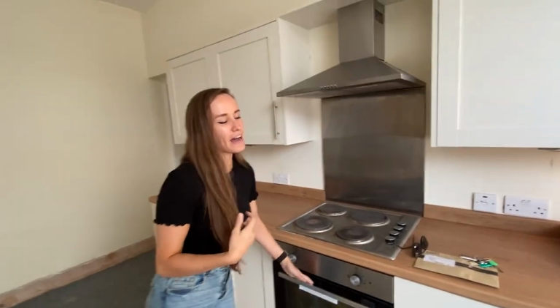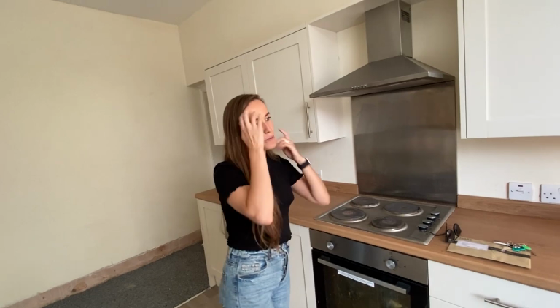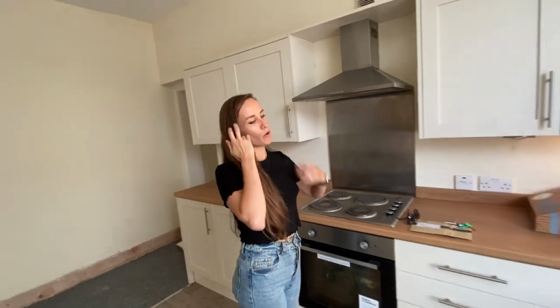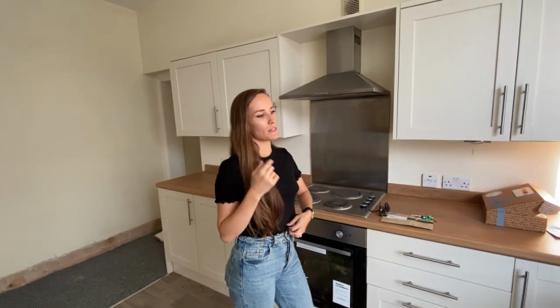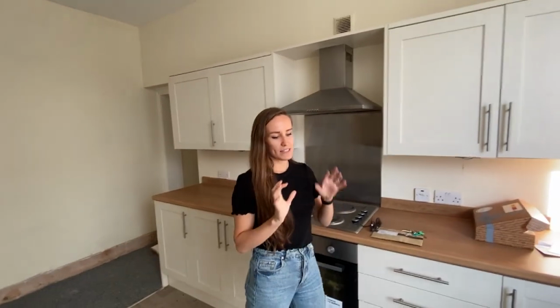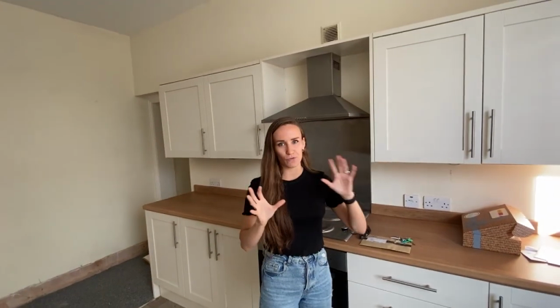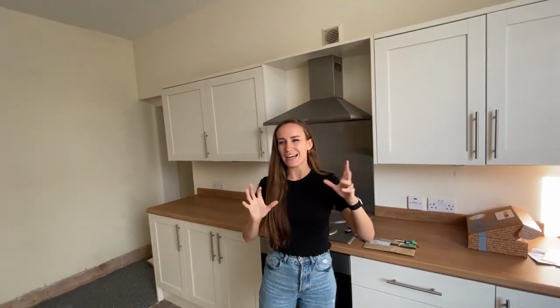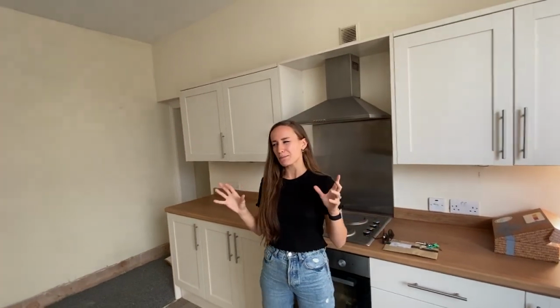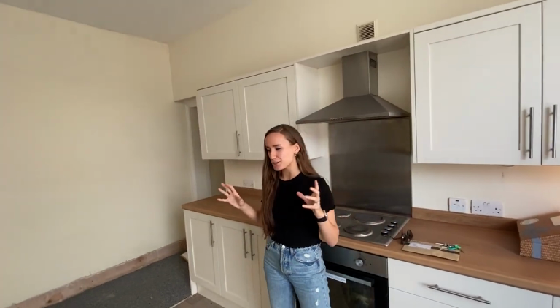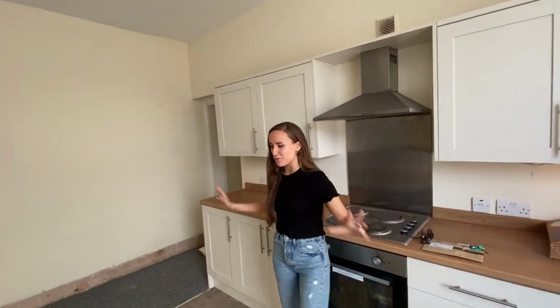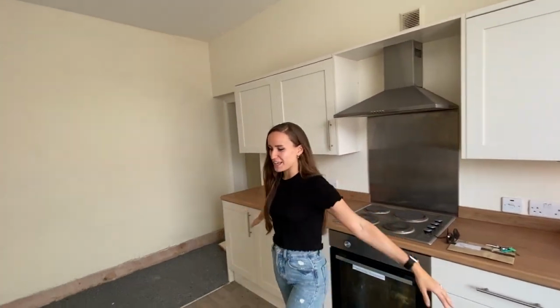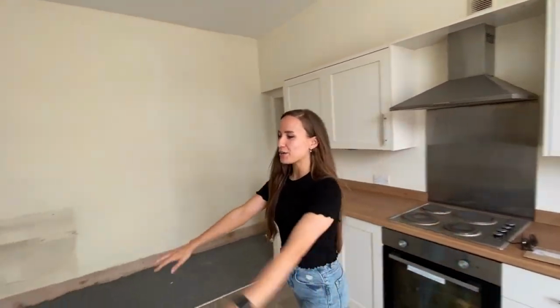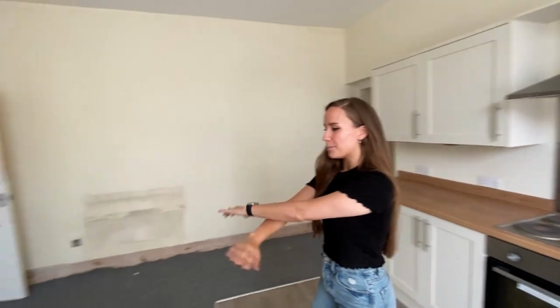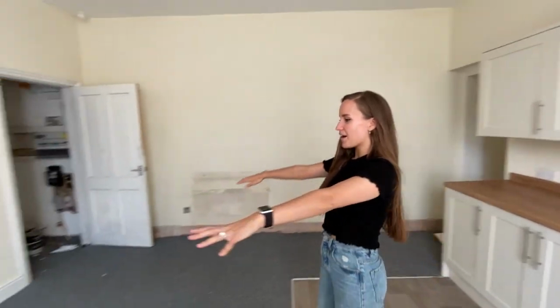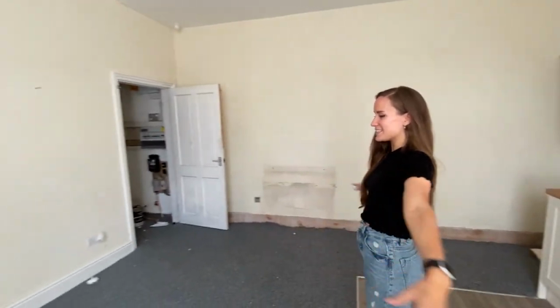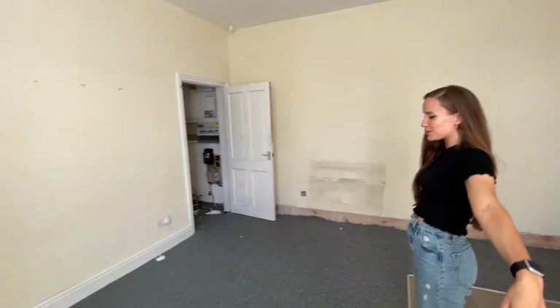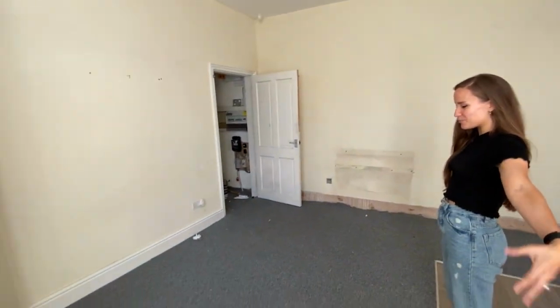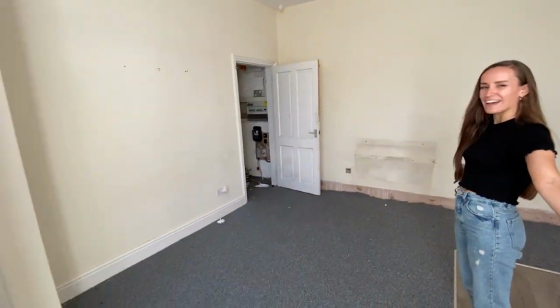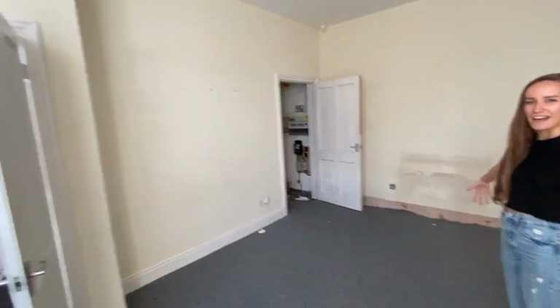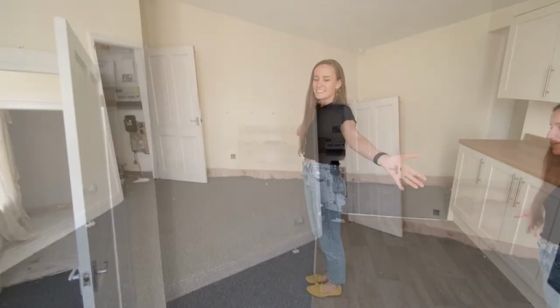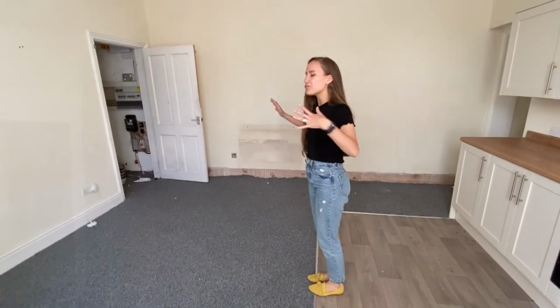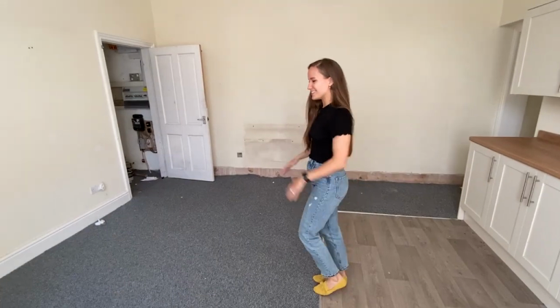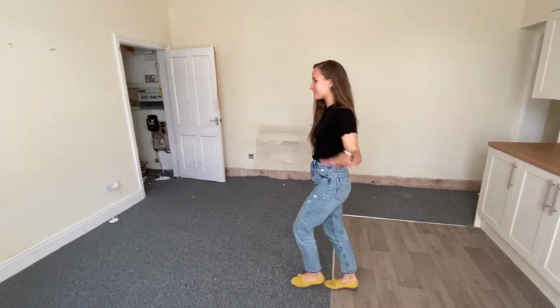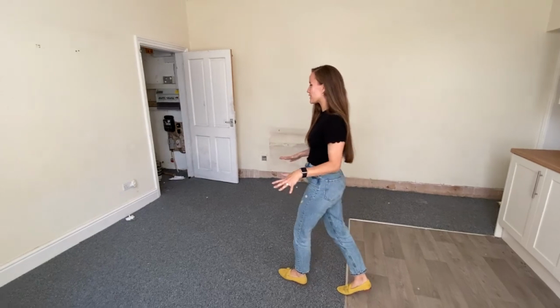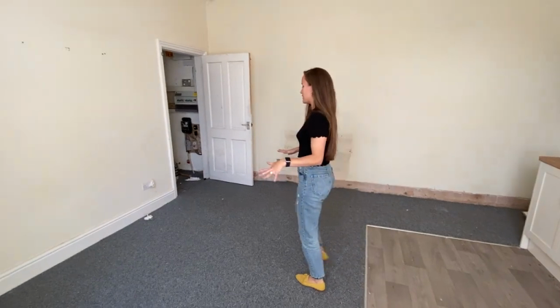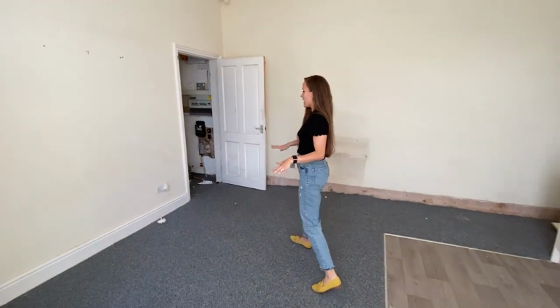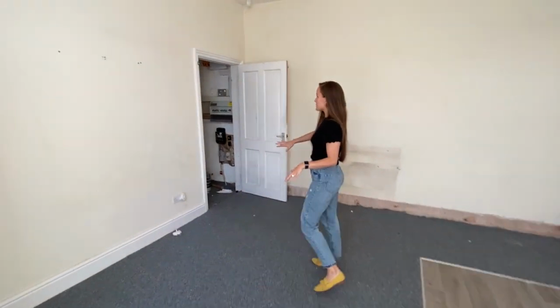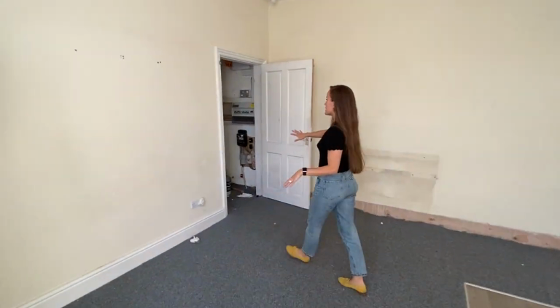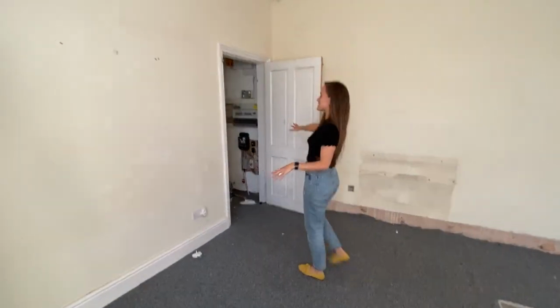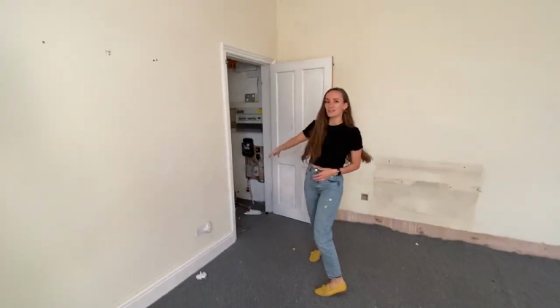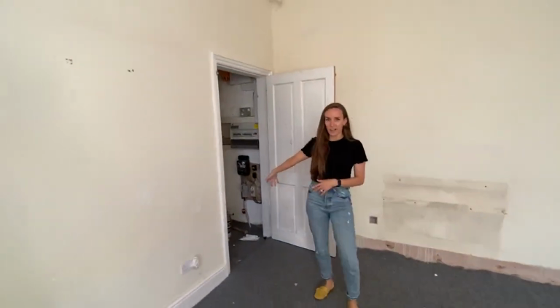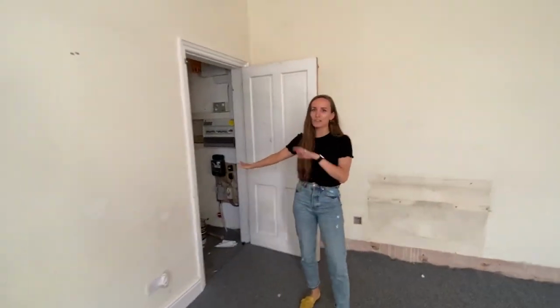The oven is absolutely disgusting, so we're going to have fun cleaning that. At the moment the kitchen probably isn't a priority — we haven't really had time to plan too much, other than I know I want a big island here because we have that in our flat now and I love islands. Here is the way down to the cellar, but I'll show you that in a minute.